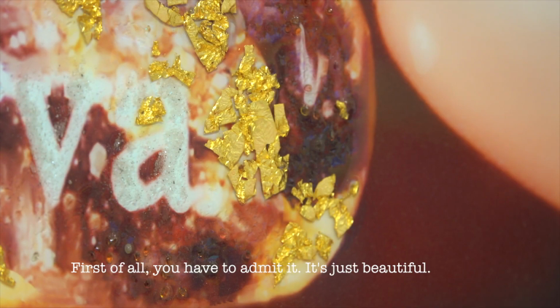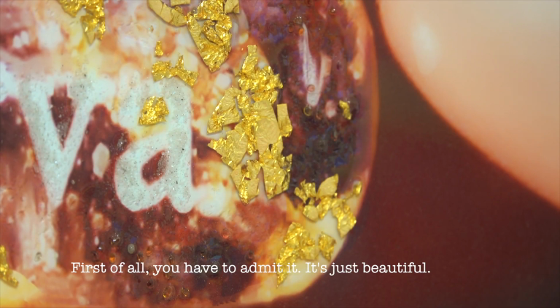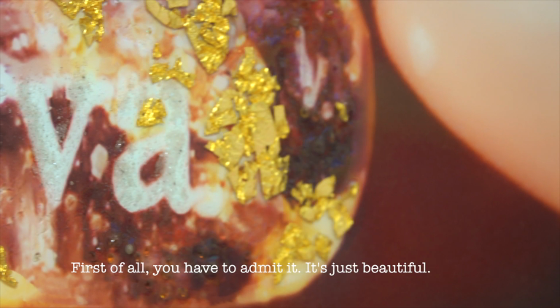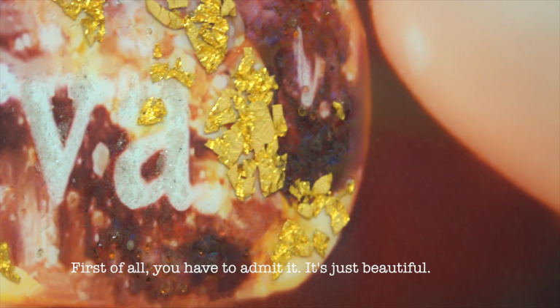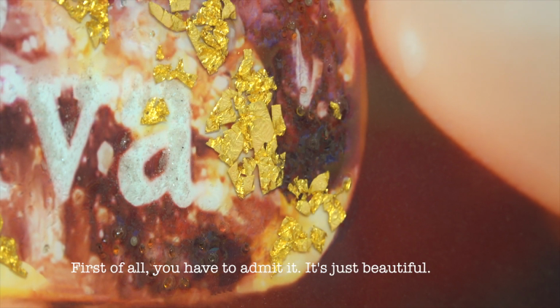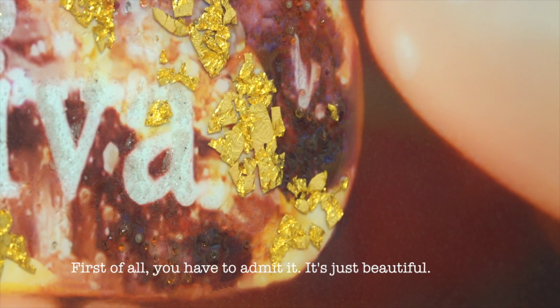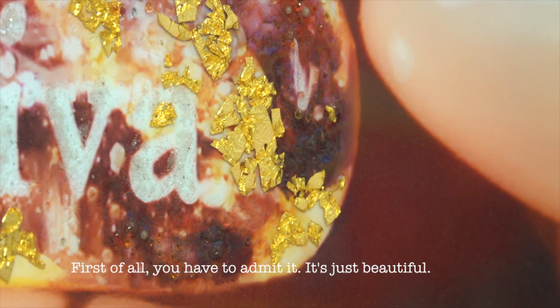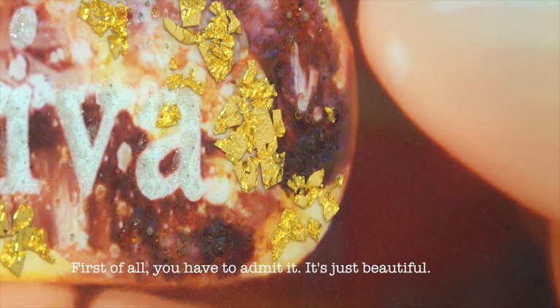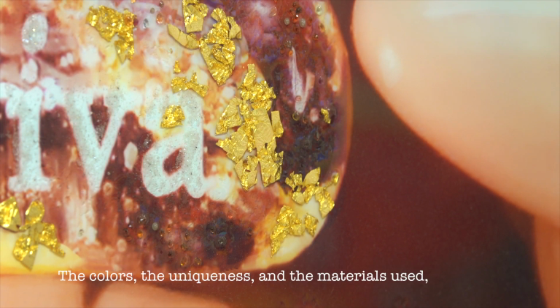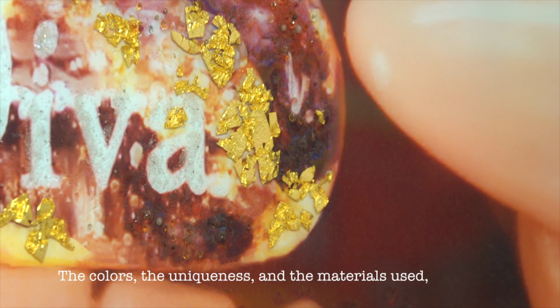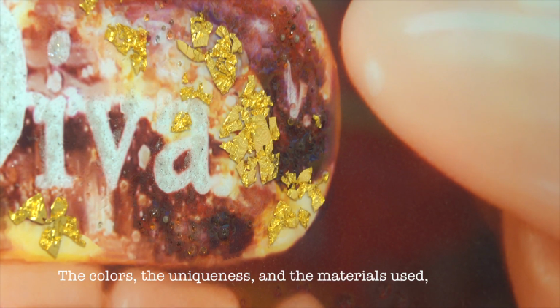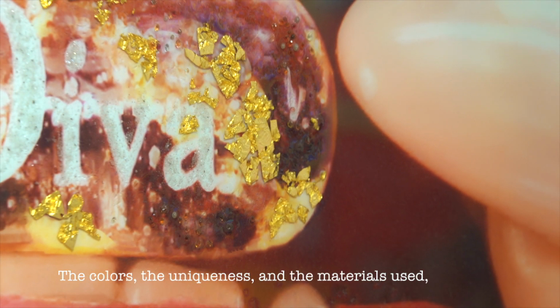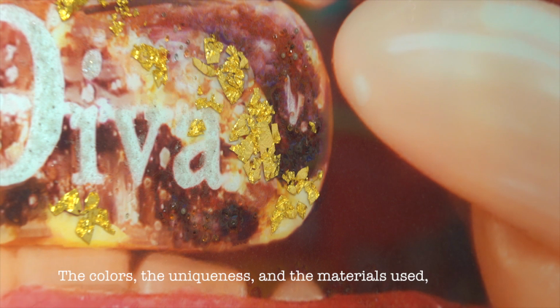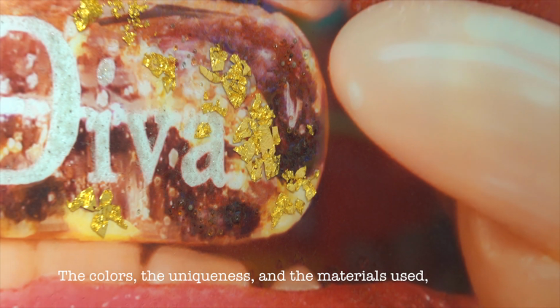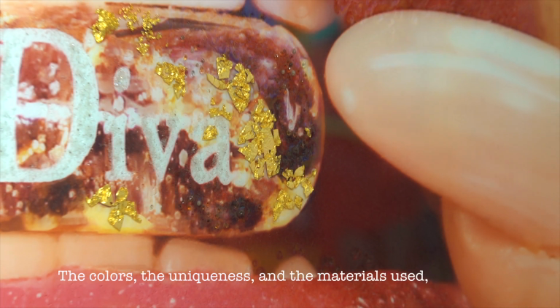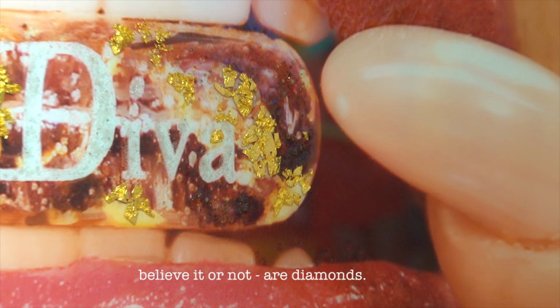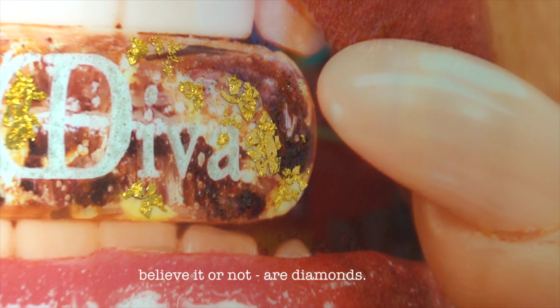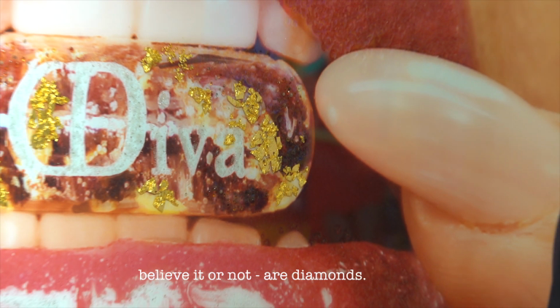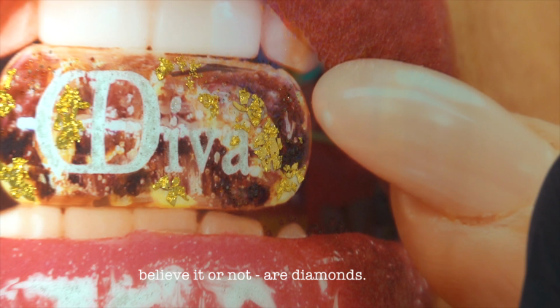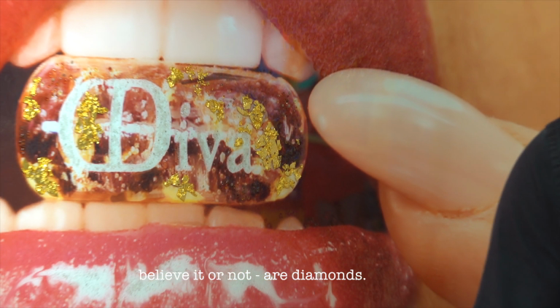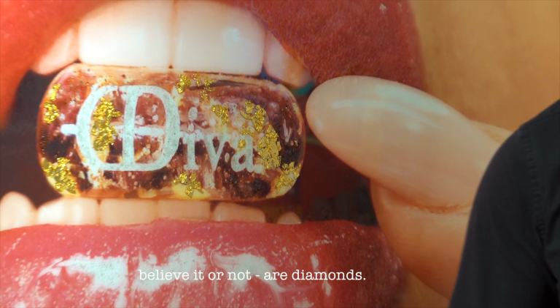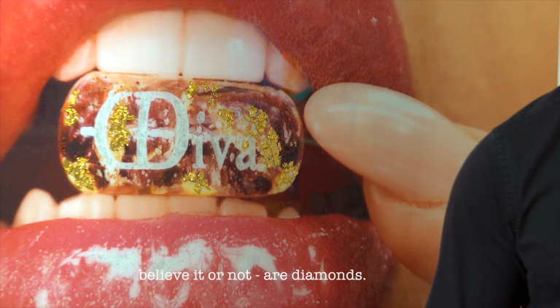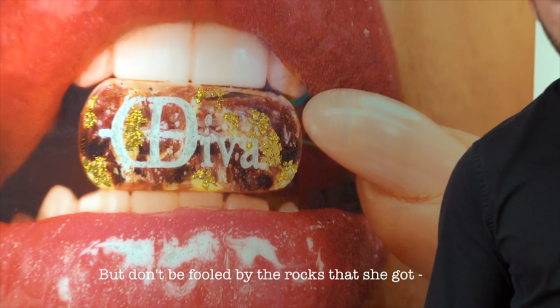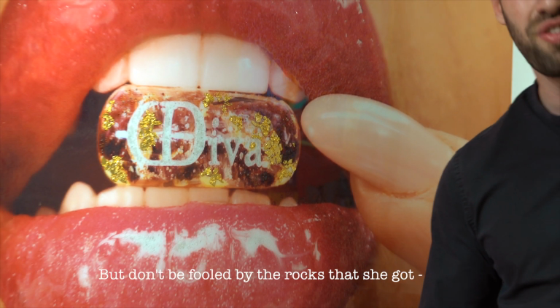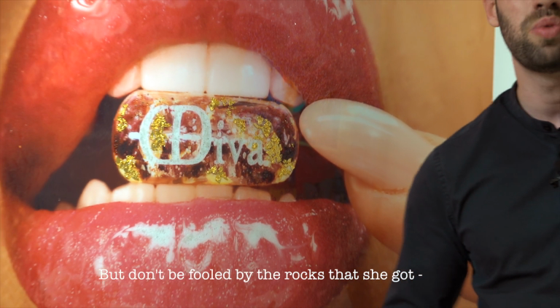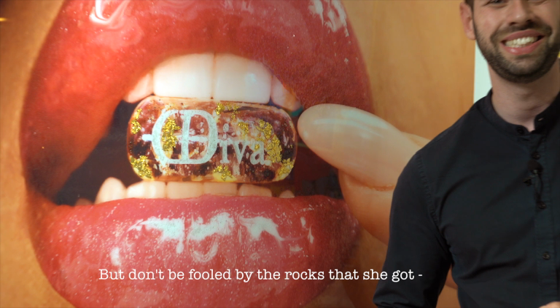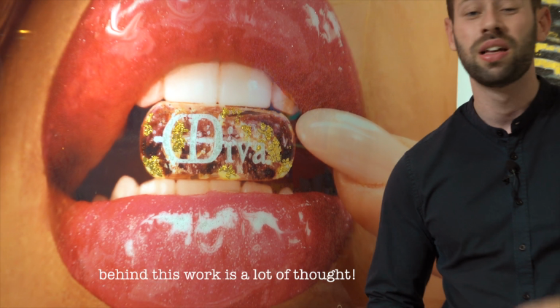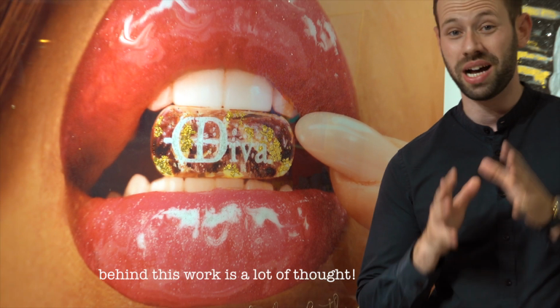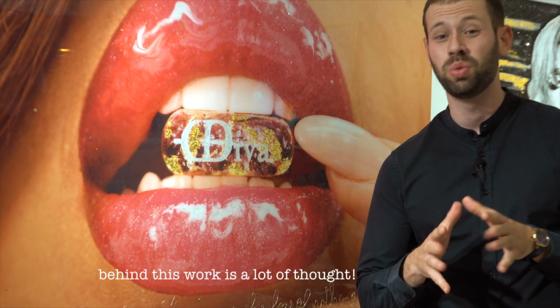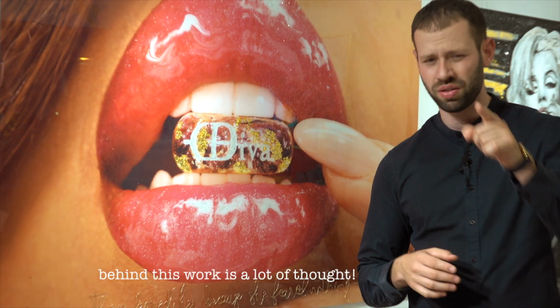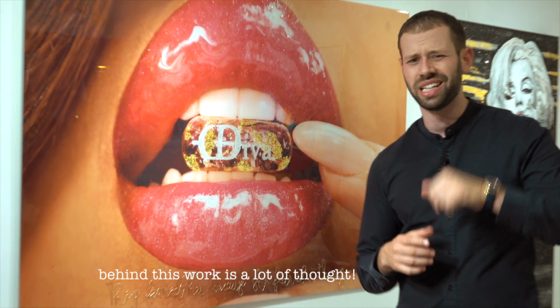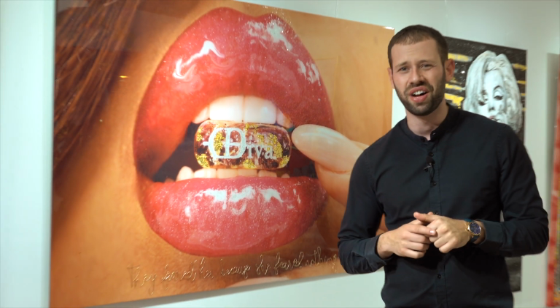First of all, you have to admit it, it's just beautiful. The colors, the uniqueness, the materials used — believe it or not — are diamonds. But don't be fooled by the looks; behind this work, there is a lot of fun.